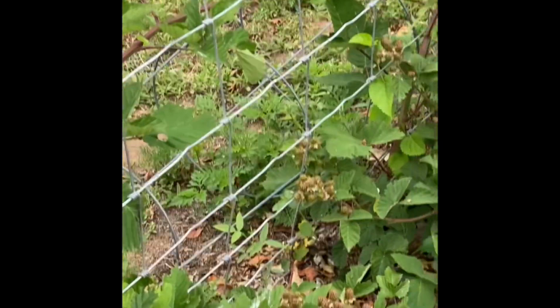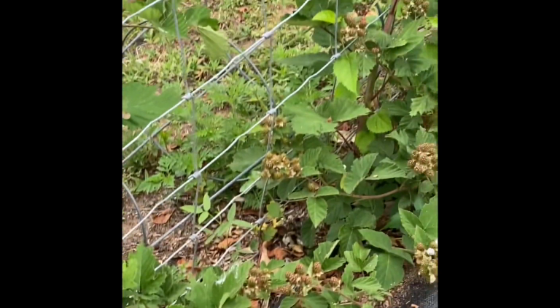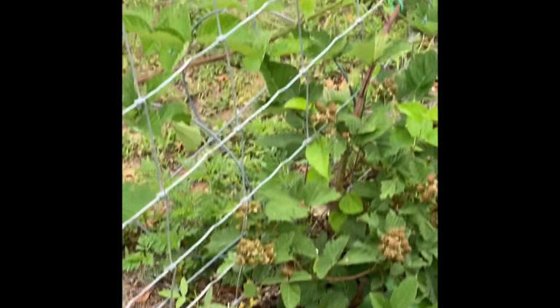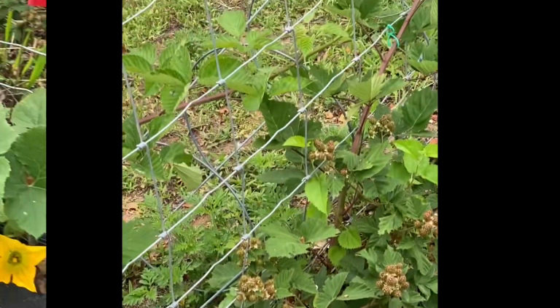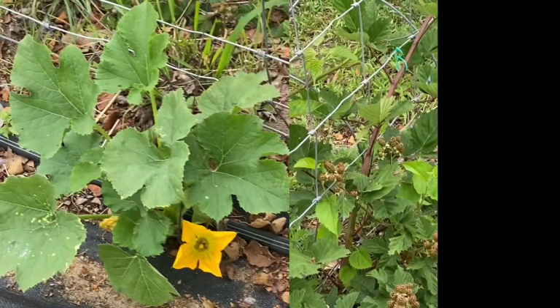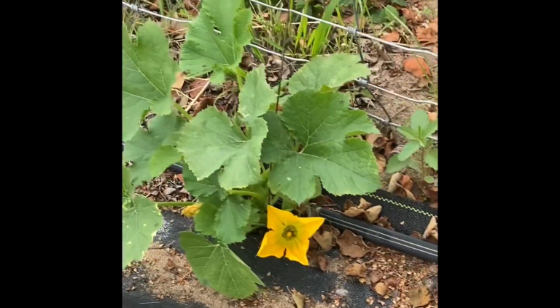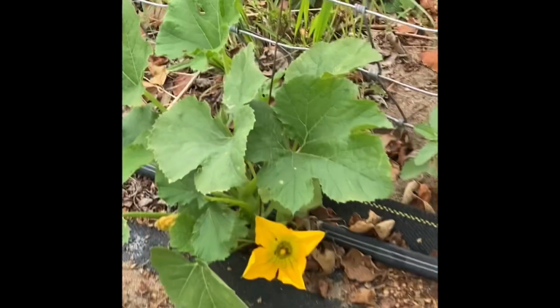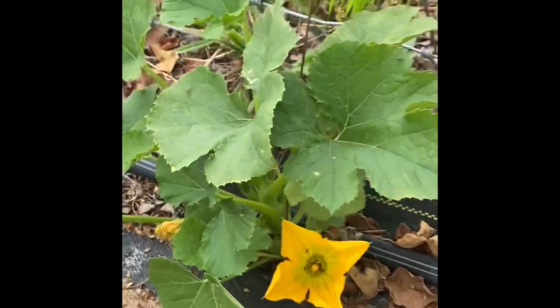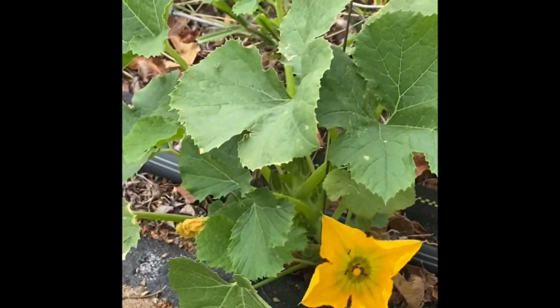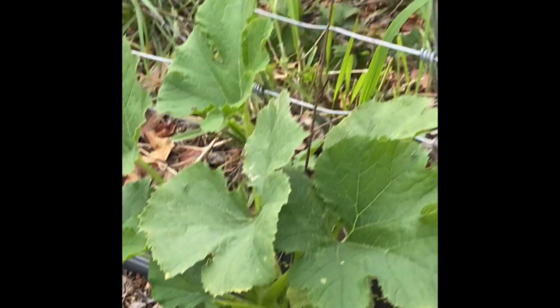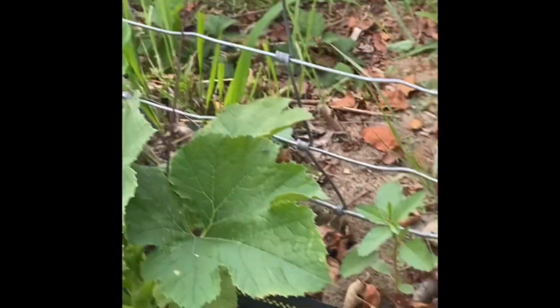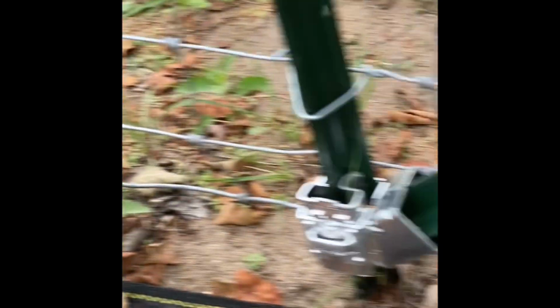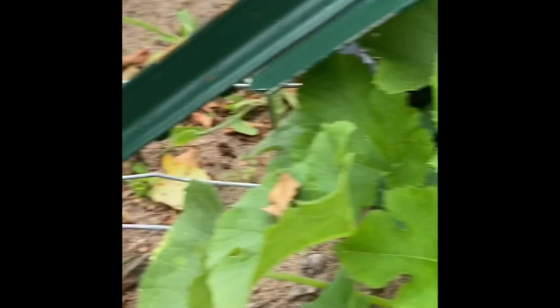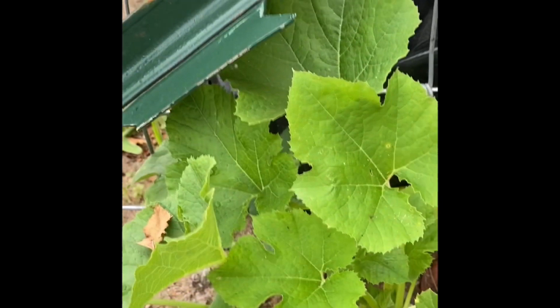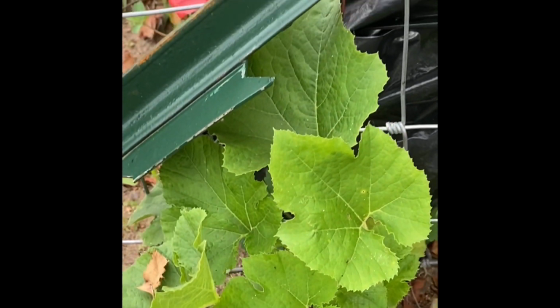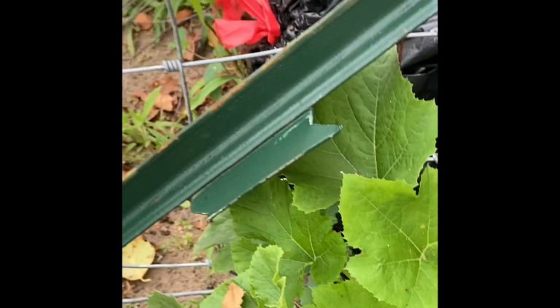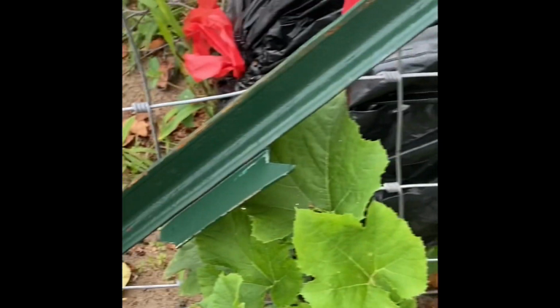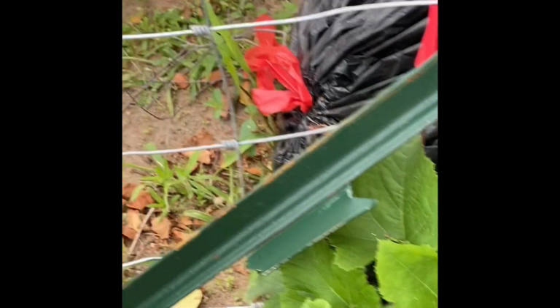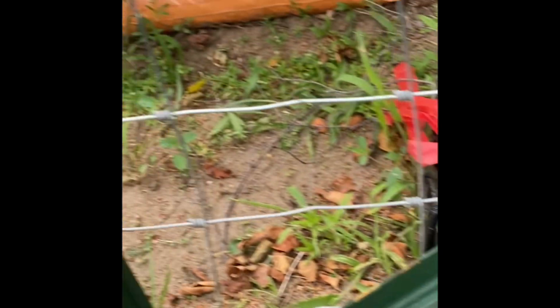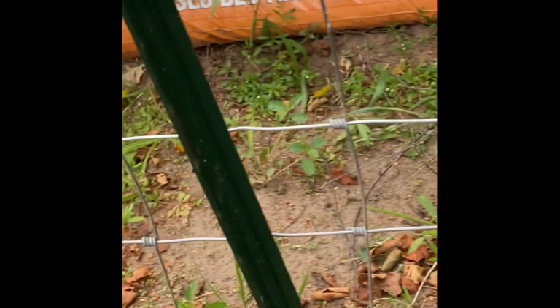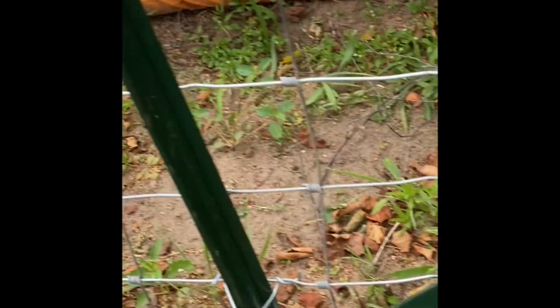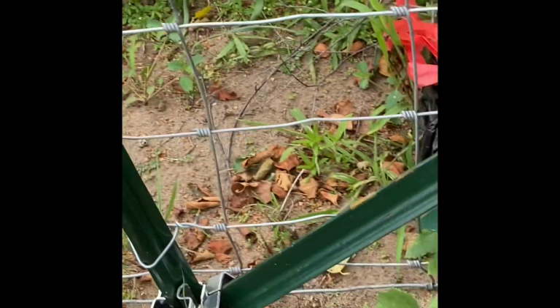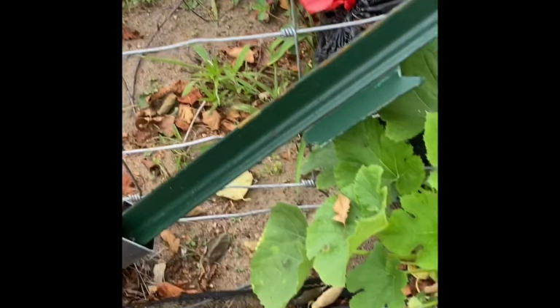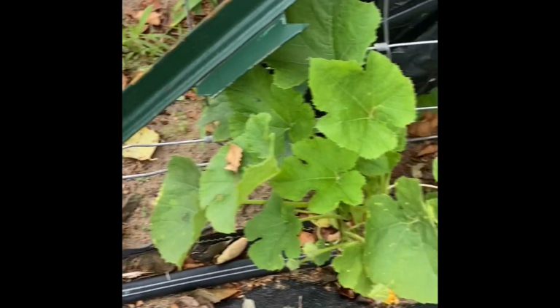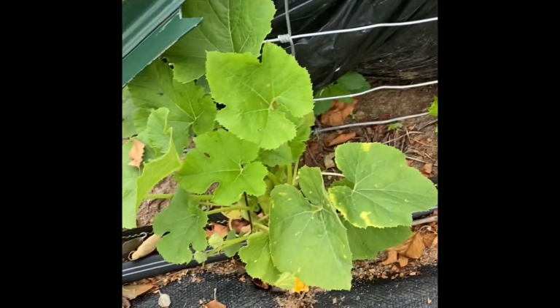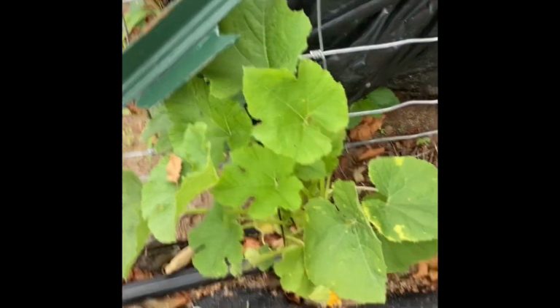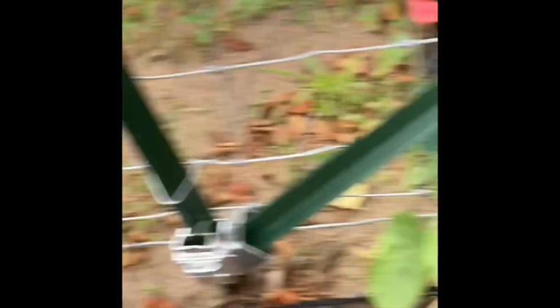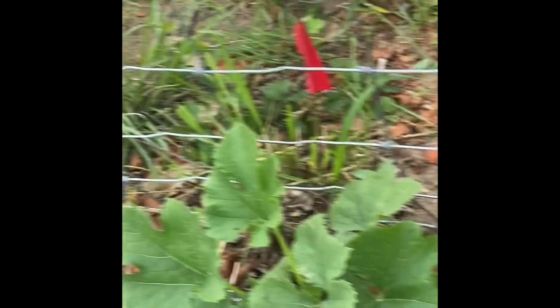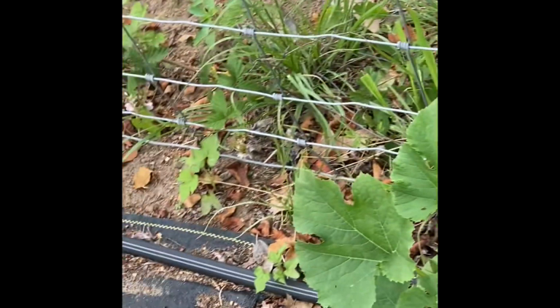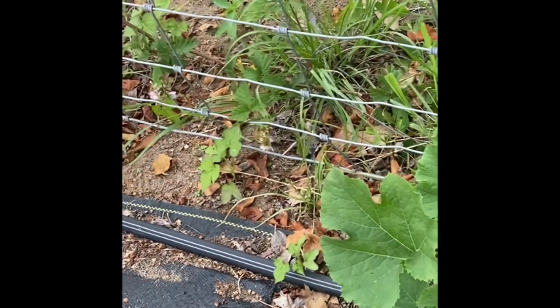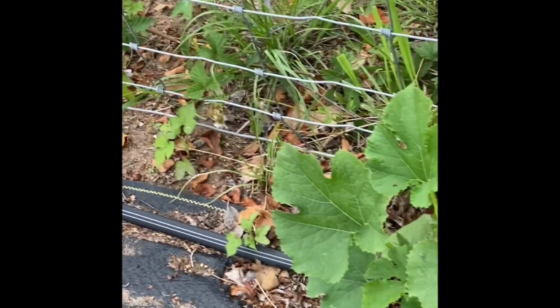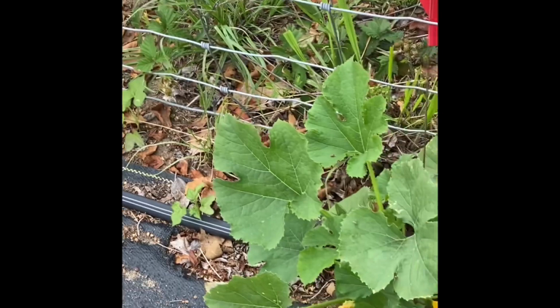This is spaghetti squash and as you see, they're trying to bloom and put some squash on too. I need to get them trained up on that fence a little bit and get them started, and they will just go from there.